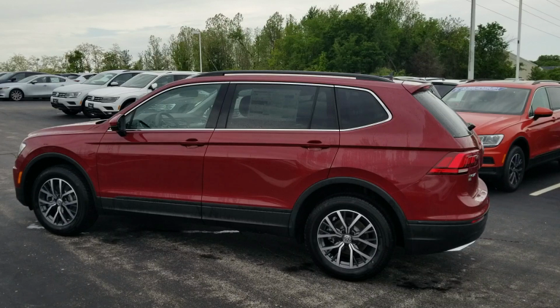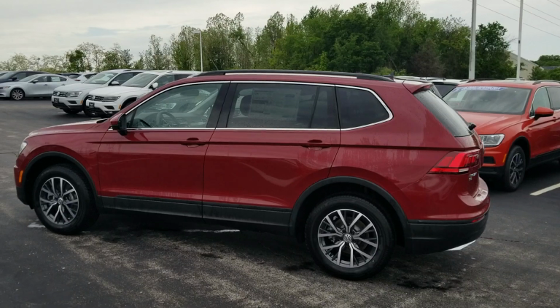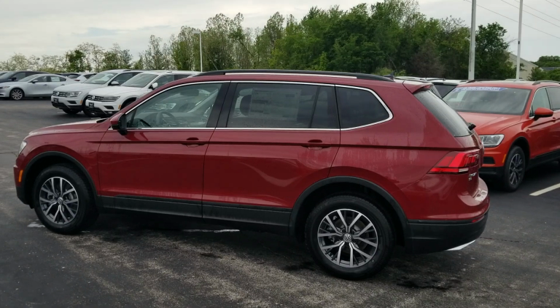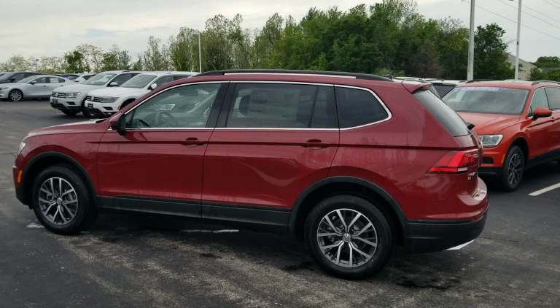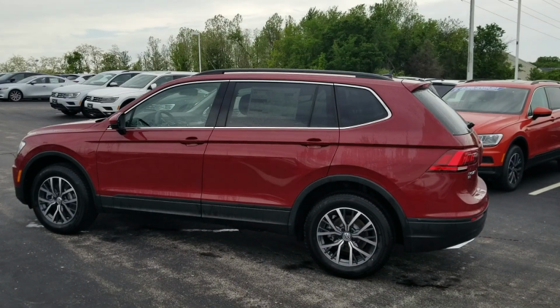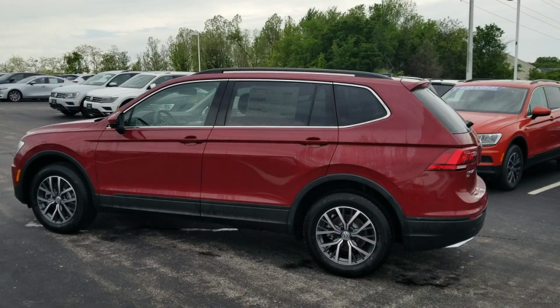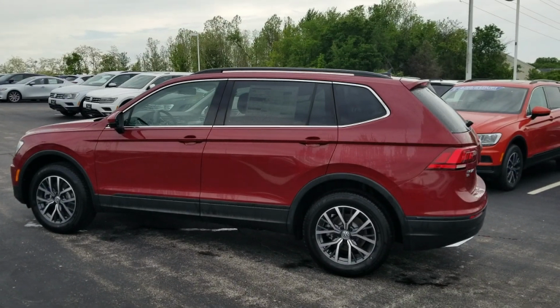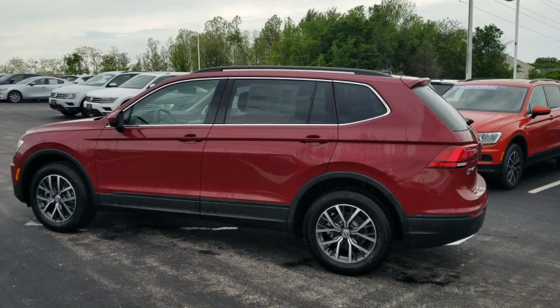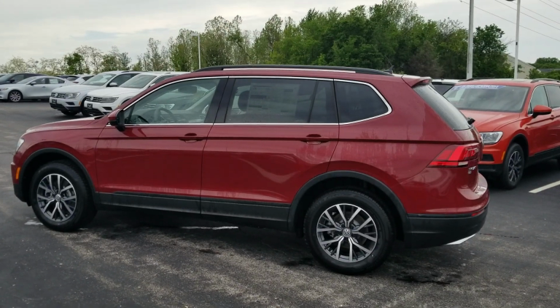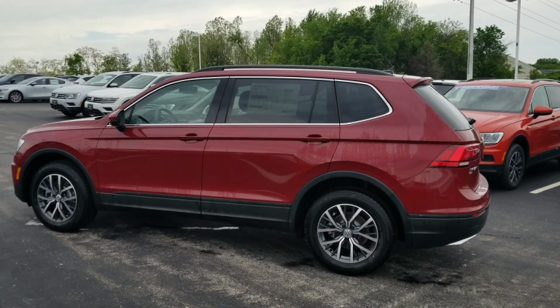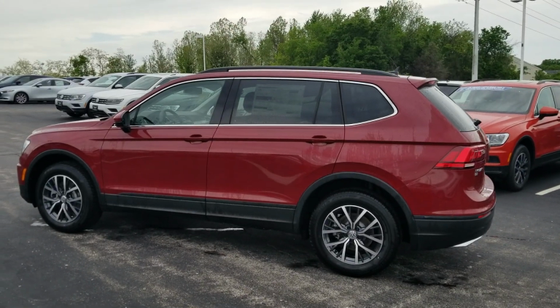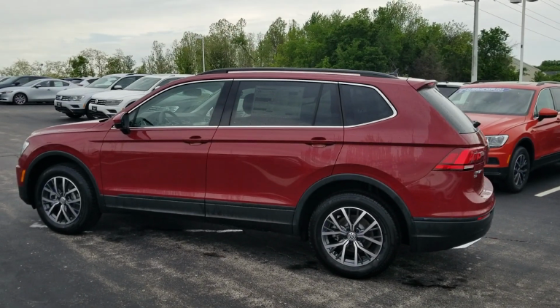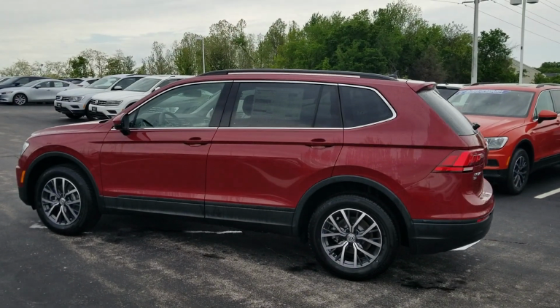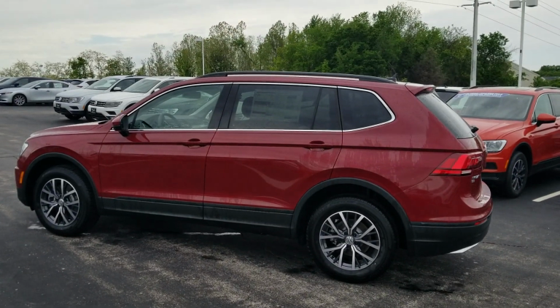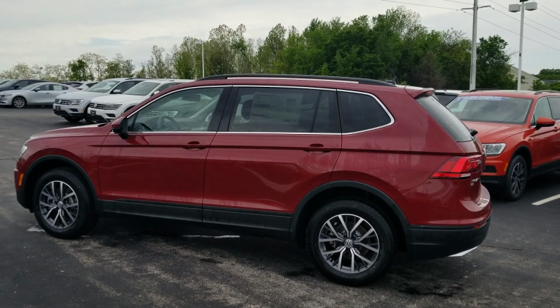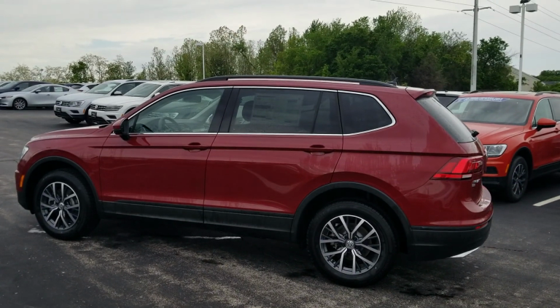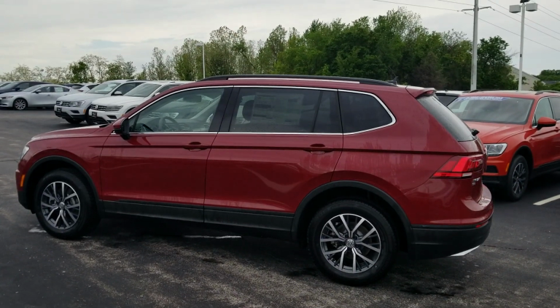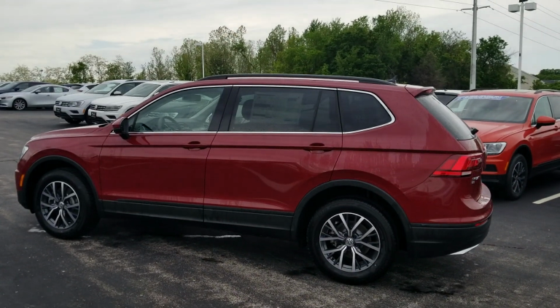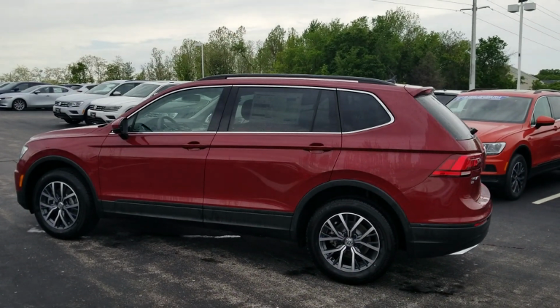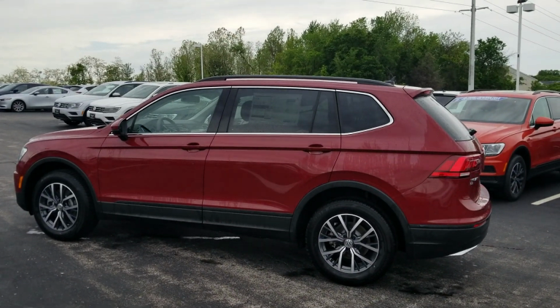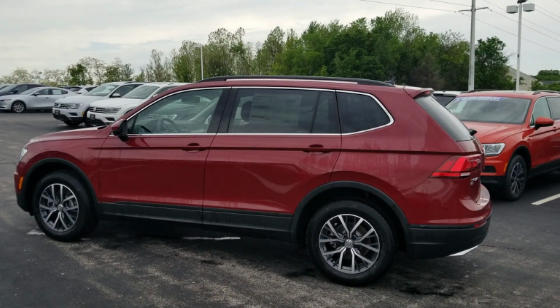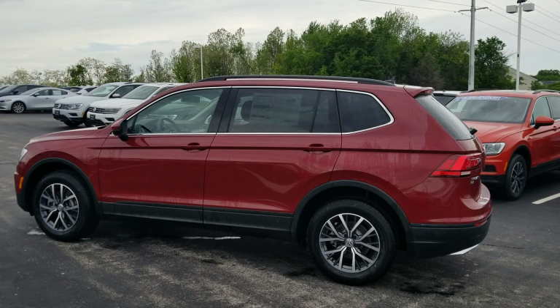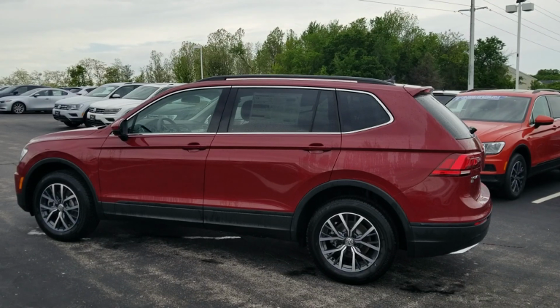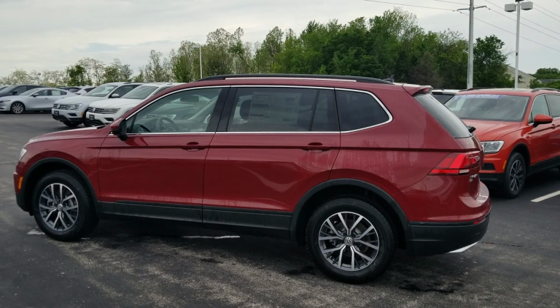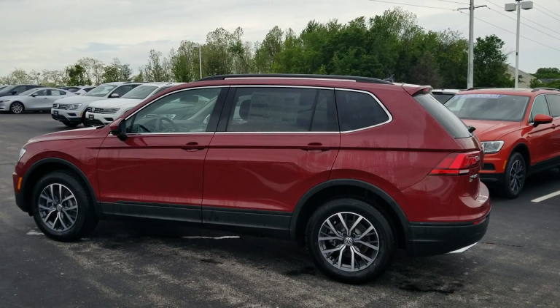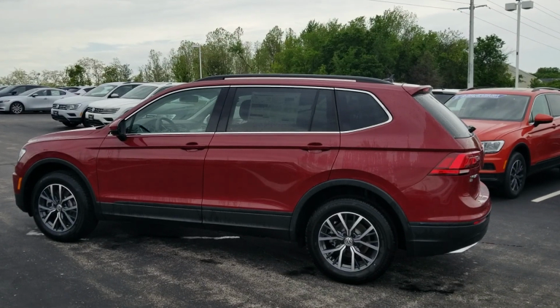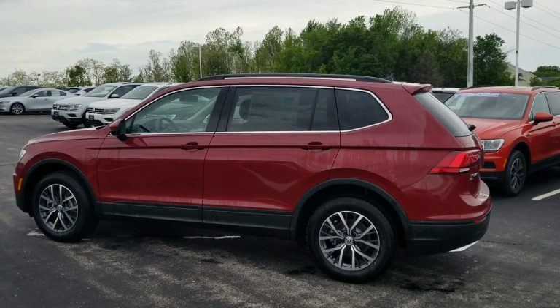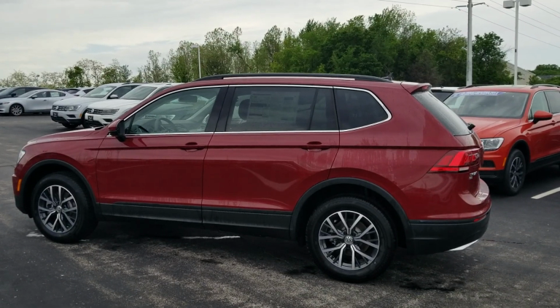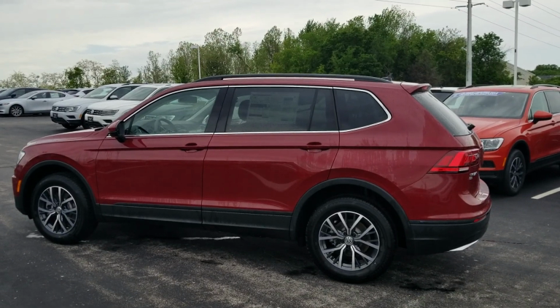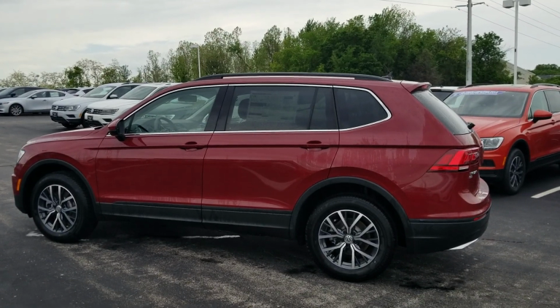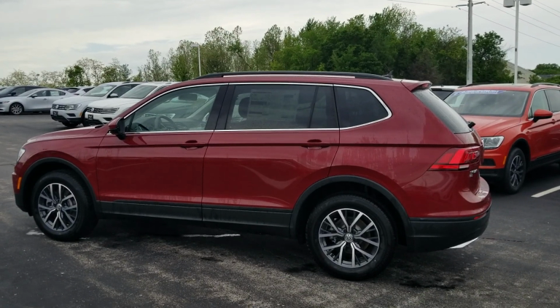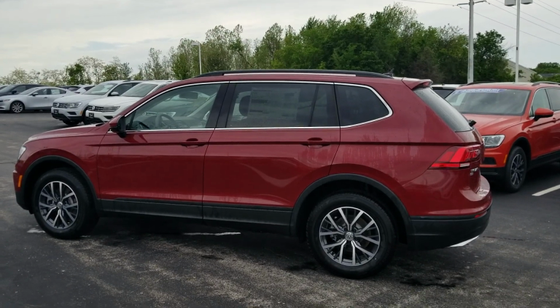Hello guys, this is Reece from Bomberito St. Peter's Volkswagen in St. Louis. Today I'm bringing you a 2019 Volkswagen Tiguan SE.